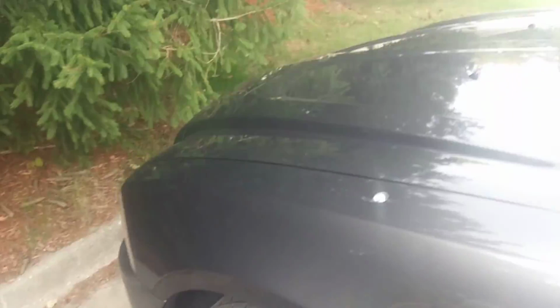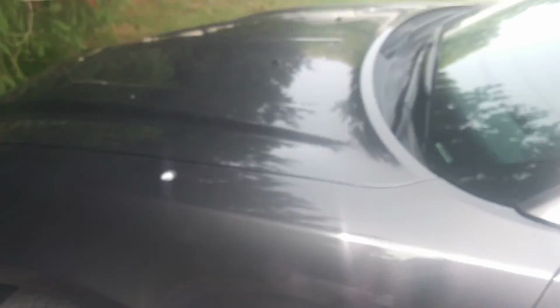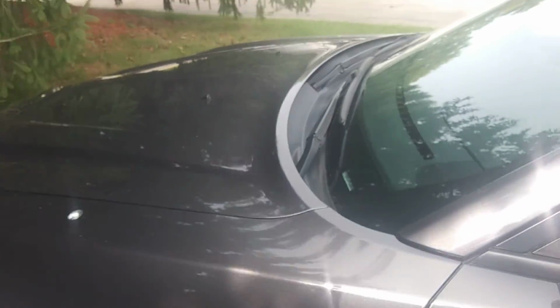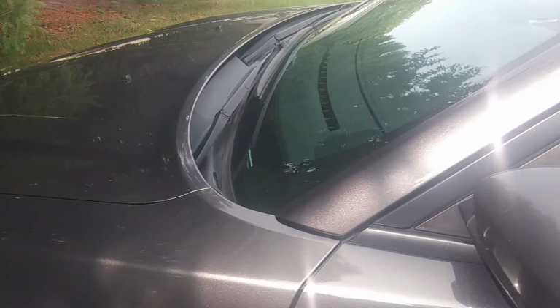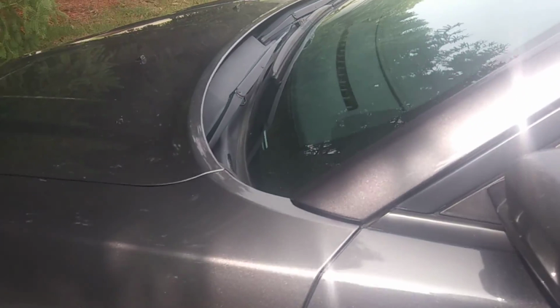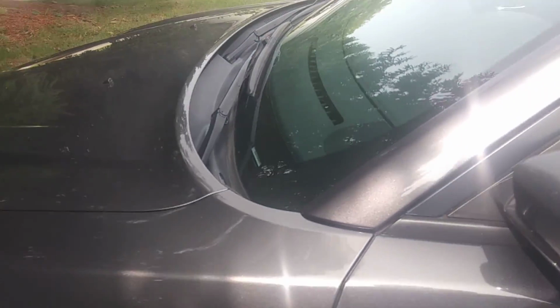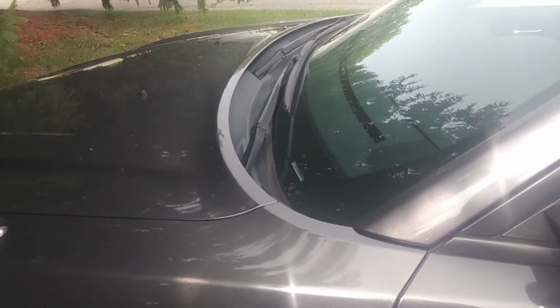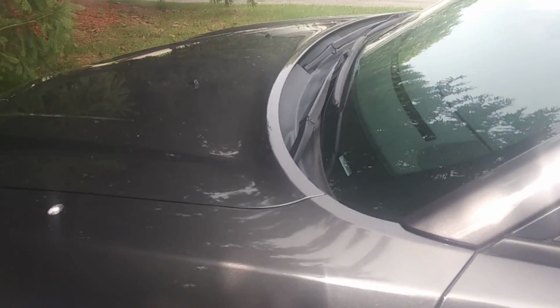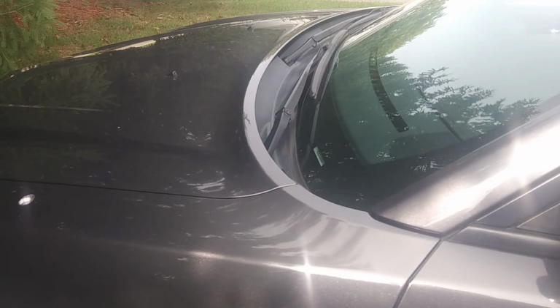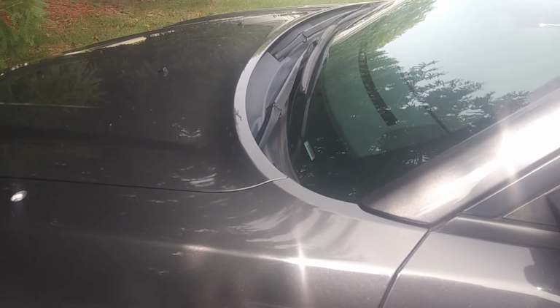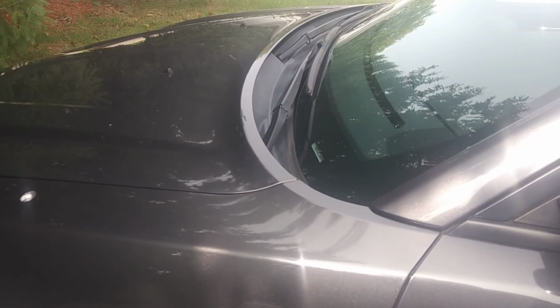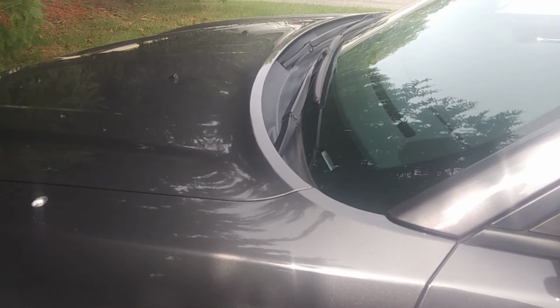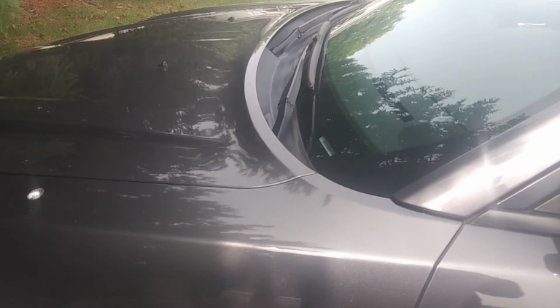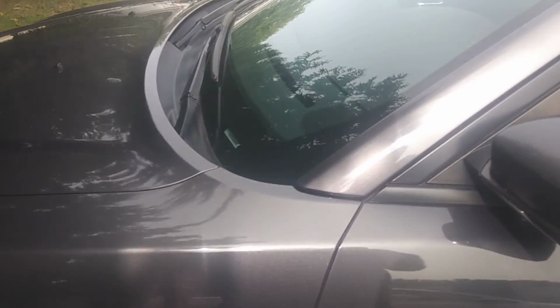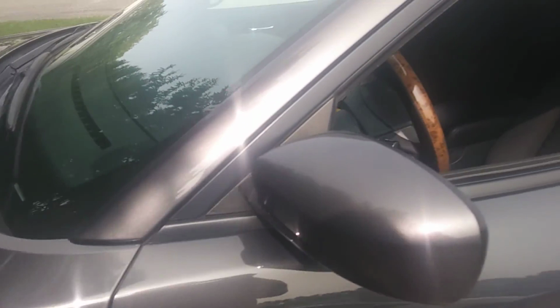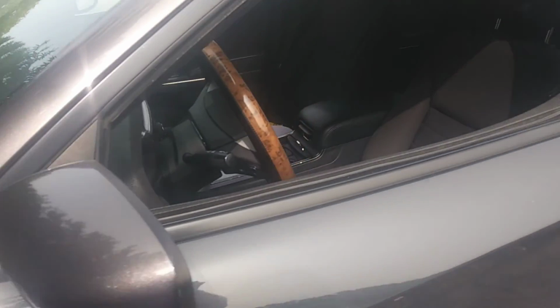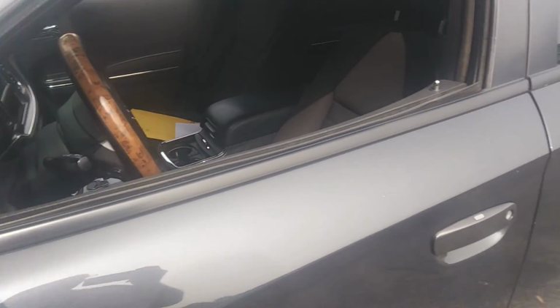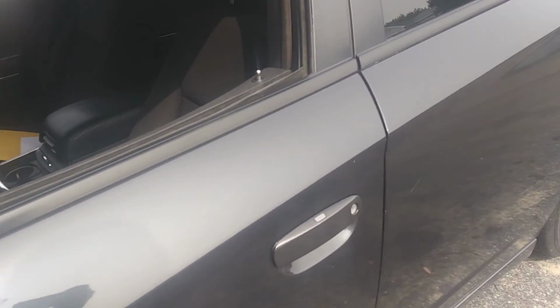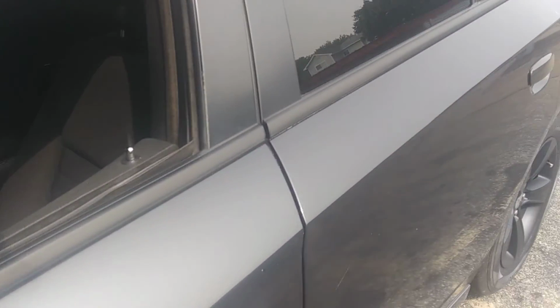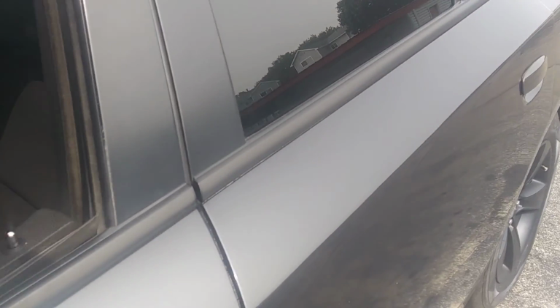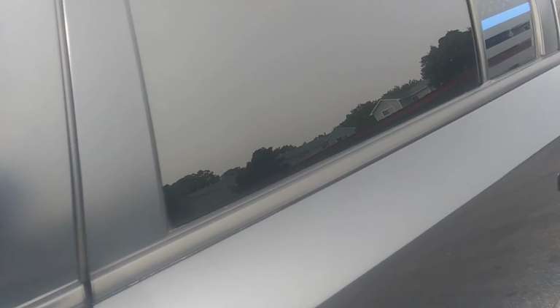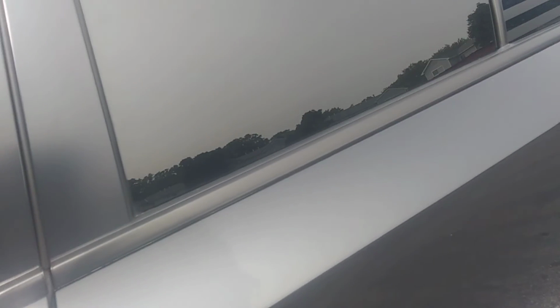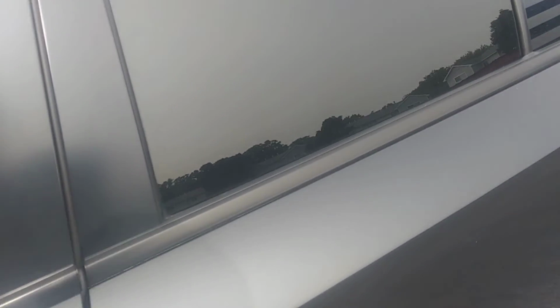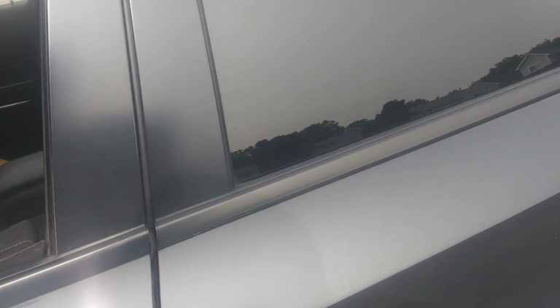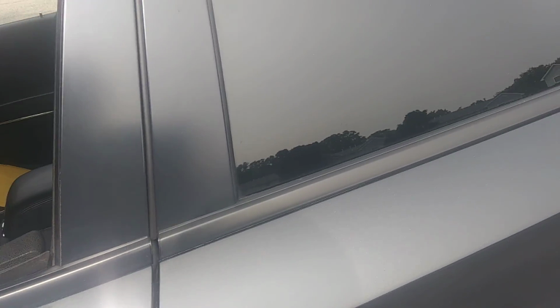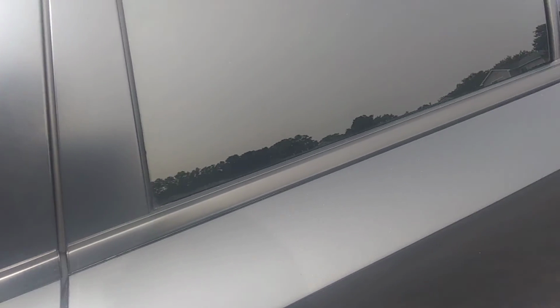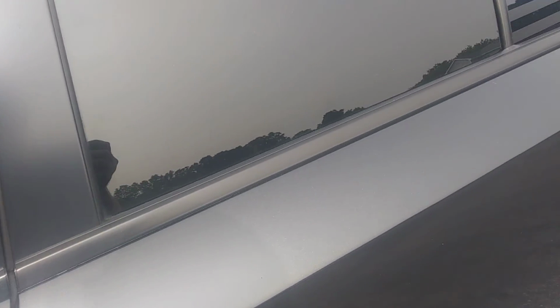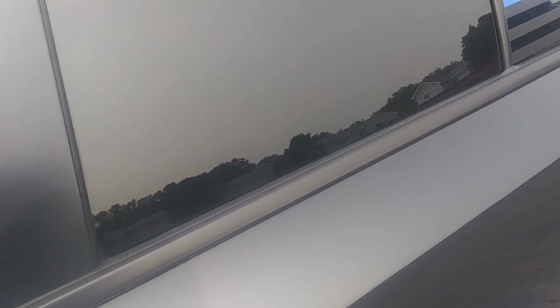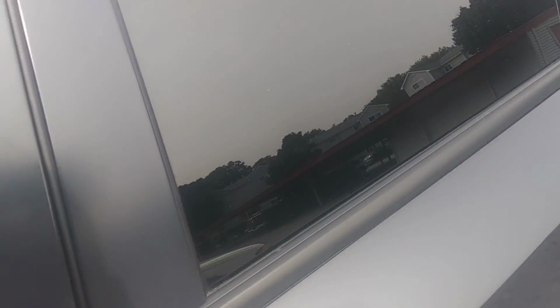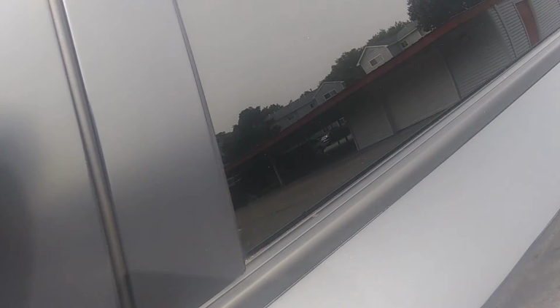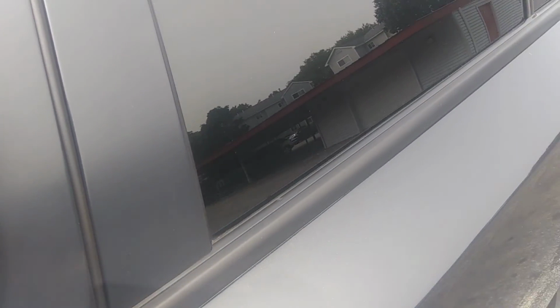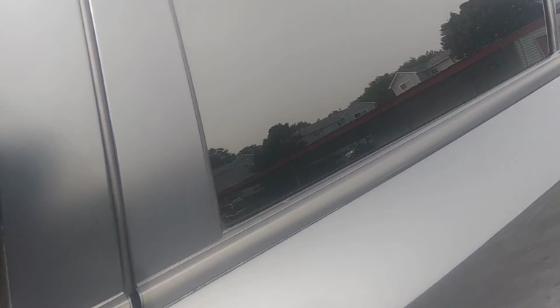I'm thinking about doing some other mods, but one thing at a time — that's why I'm called Broke Michigander. I got a family to take care of first. When the family is taken care of and there's anything left, that's when I get to have fun.